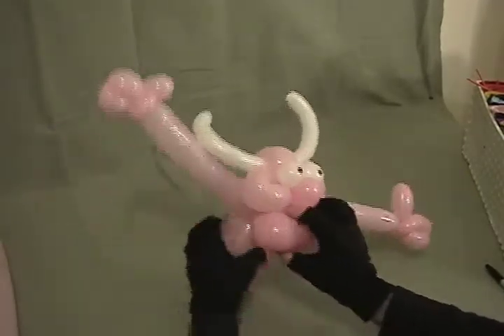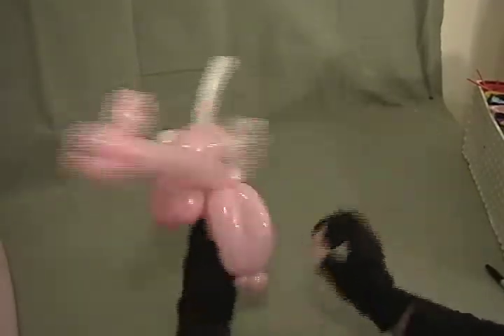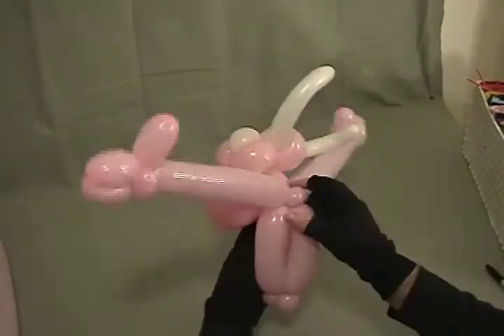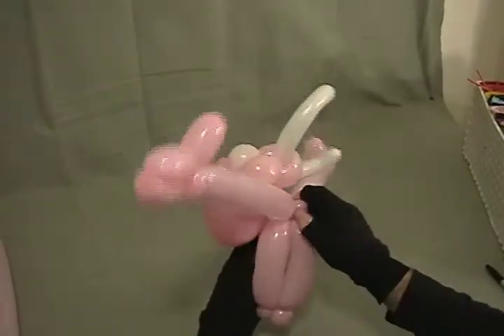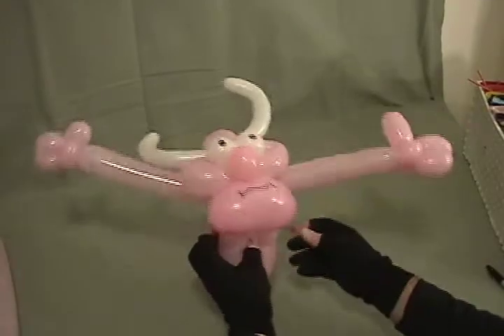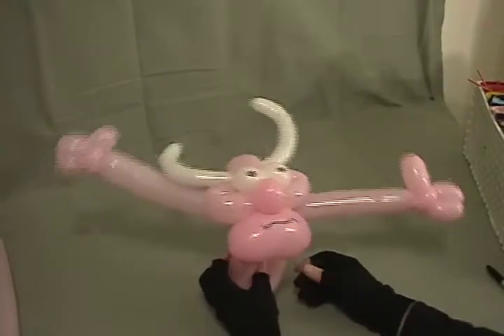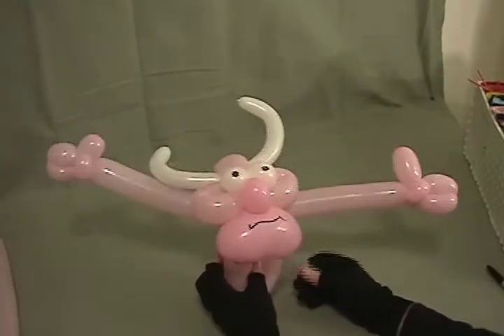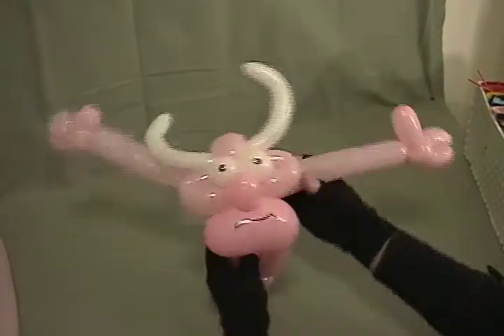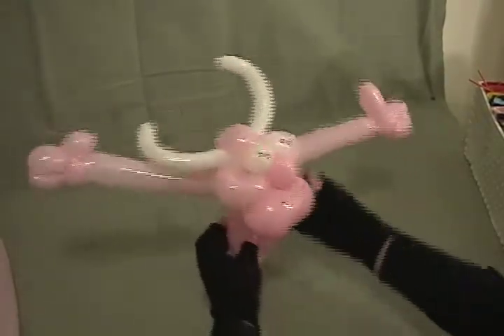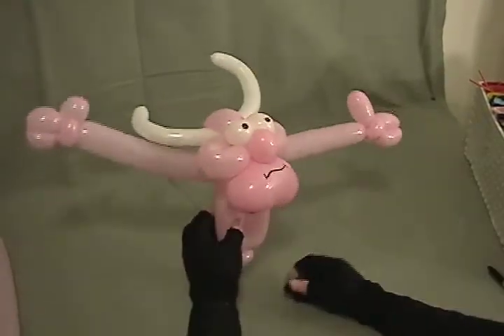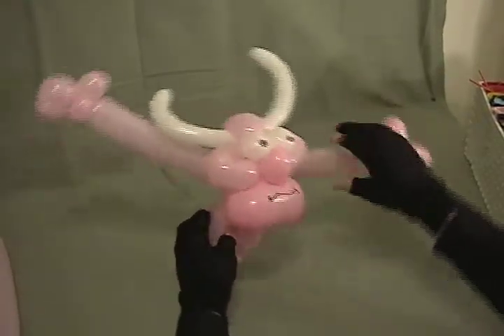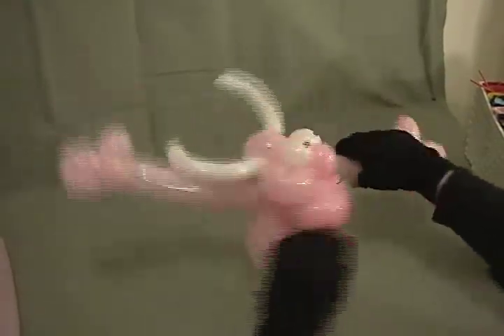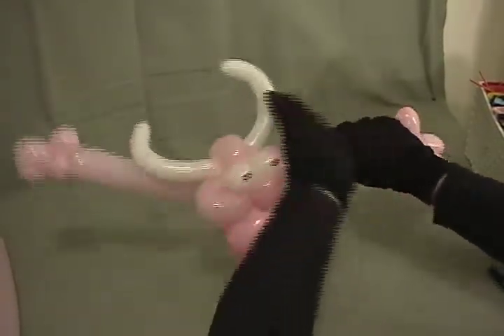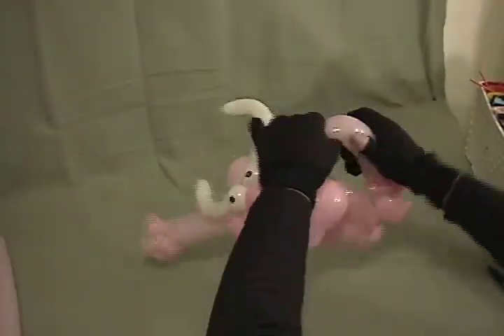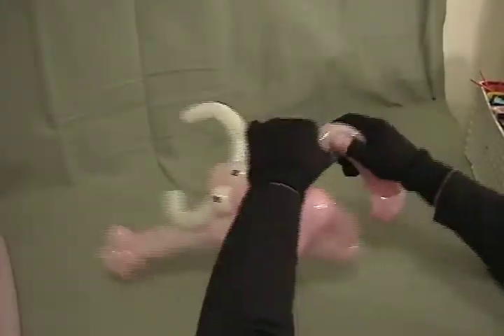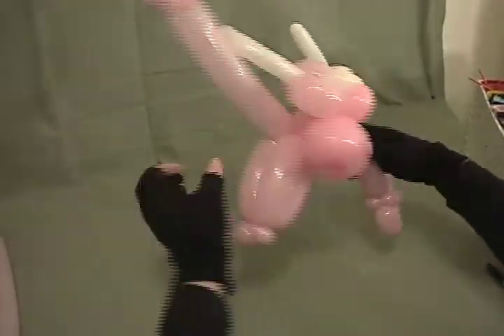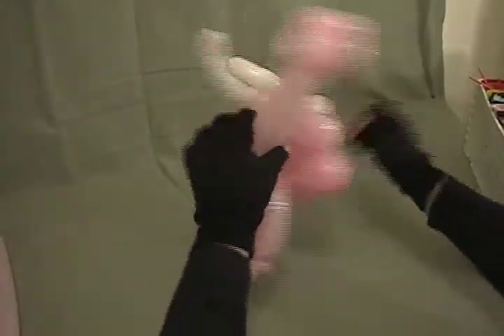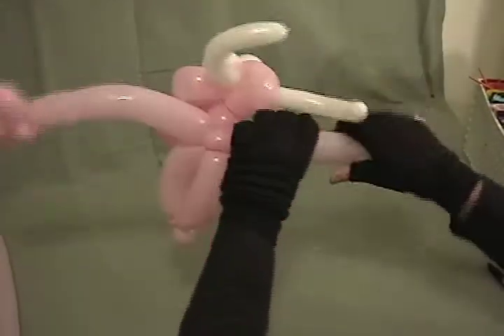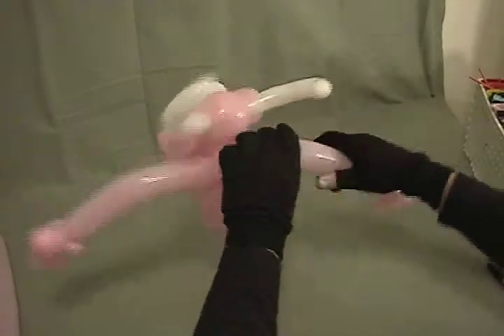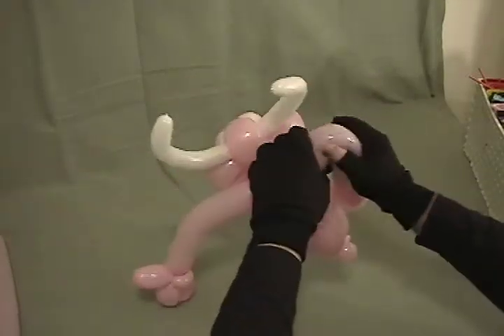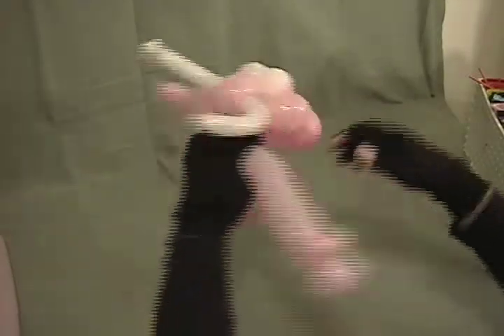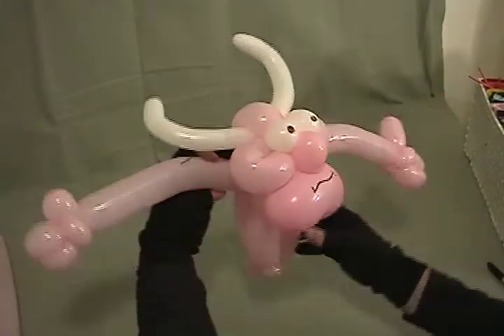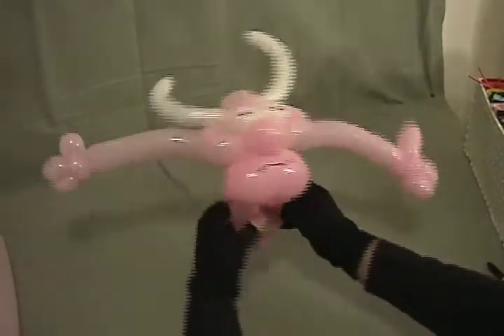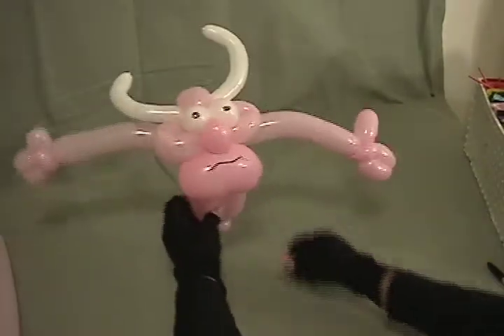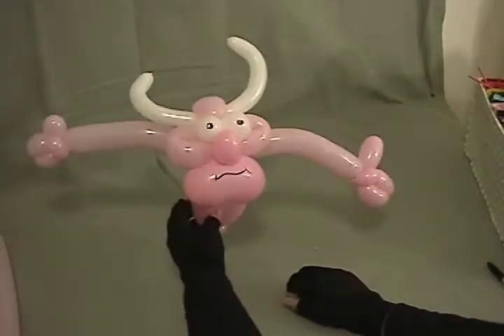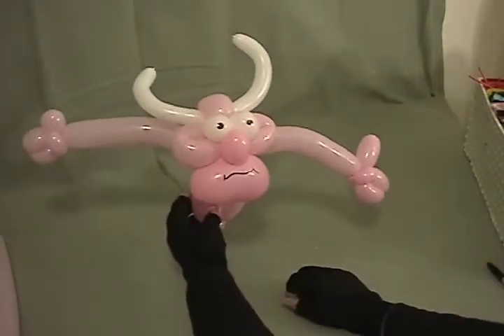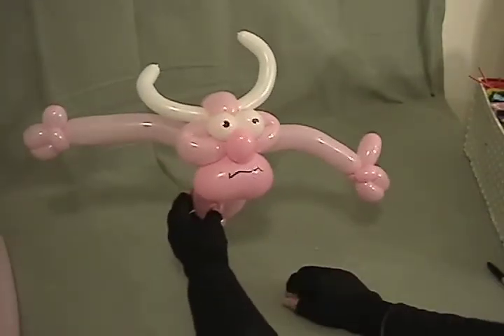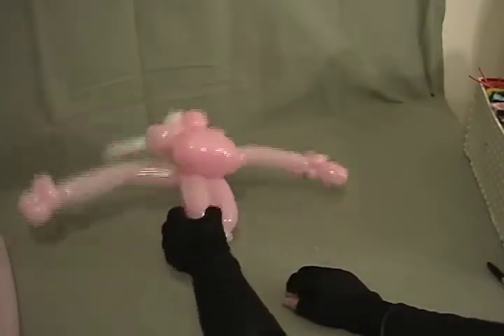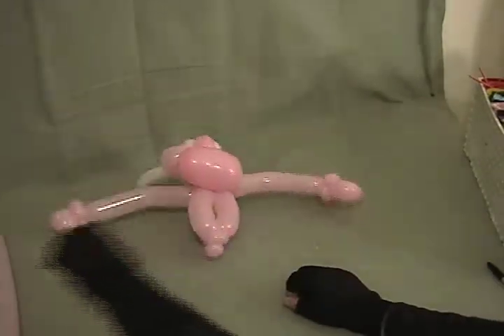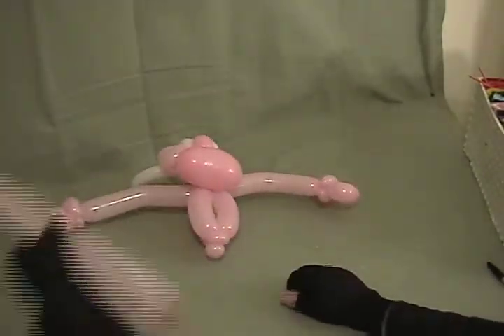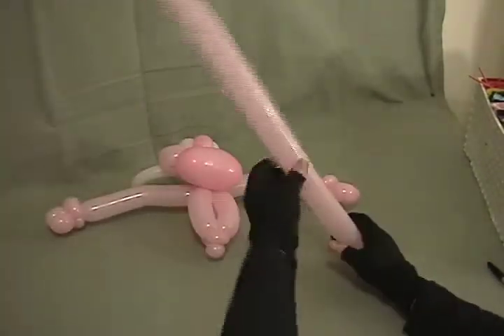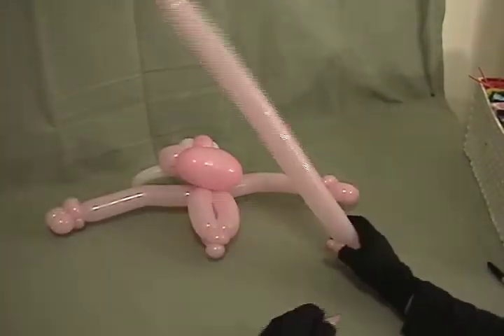You can position his arms however you like — waving up, waving down, whatever. Personal preference. I like to give a little bit of shape so he's kind of standing like that. And now for his feet.